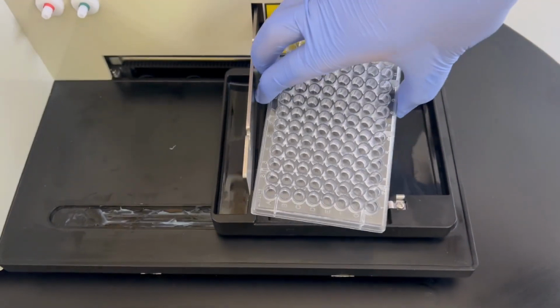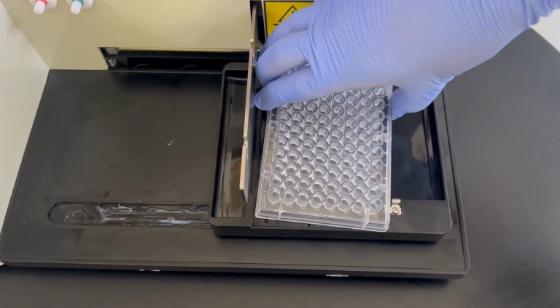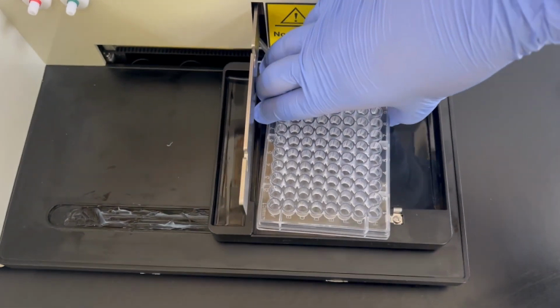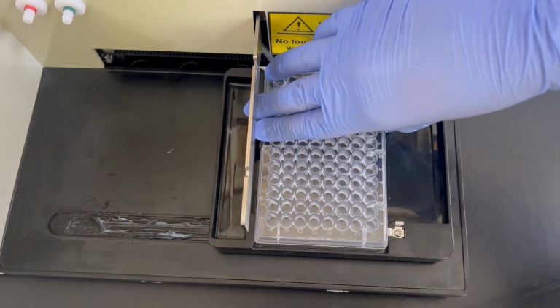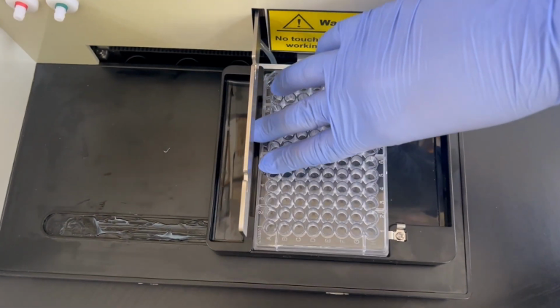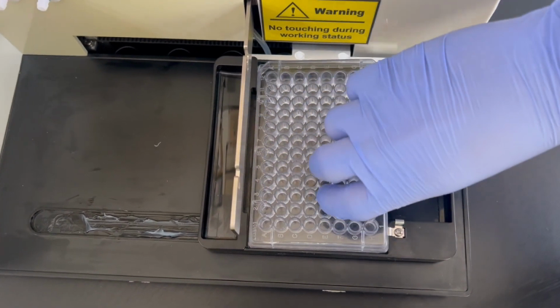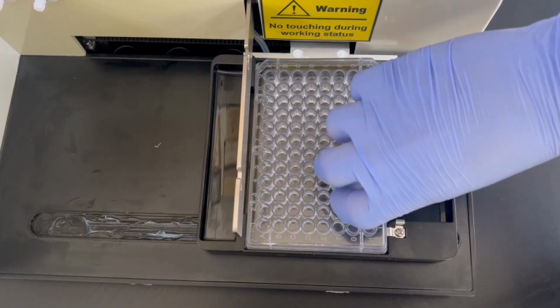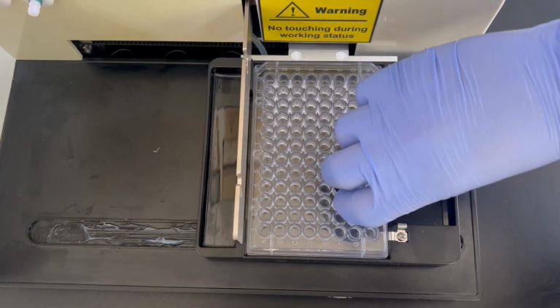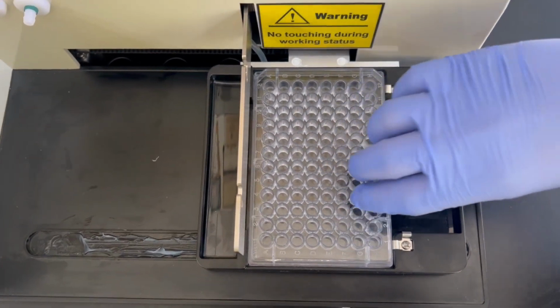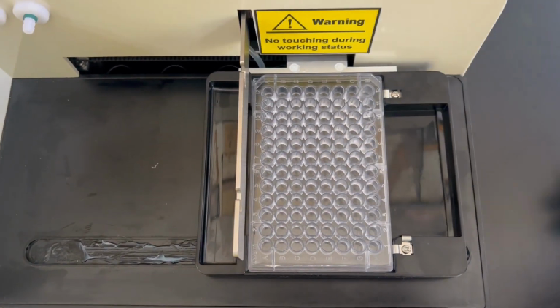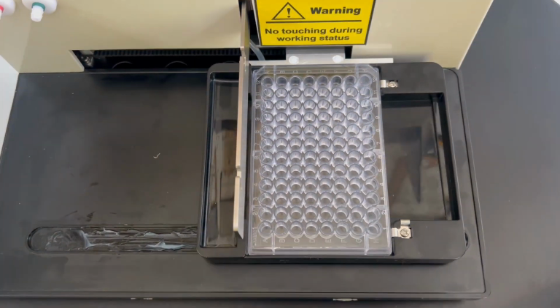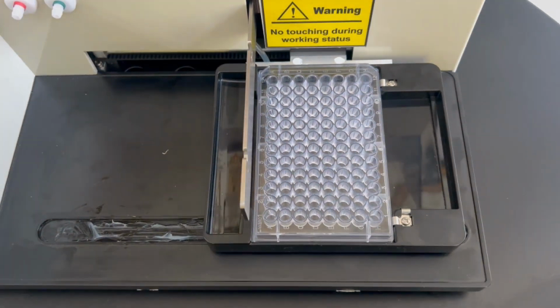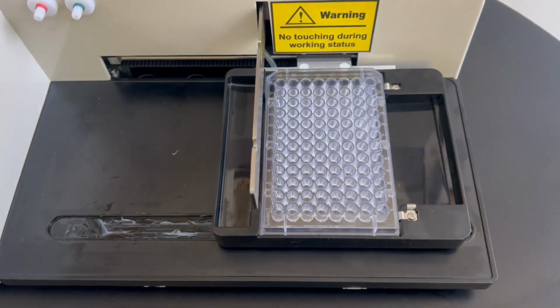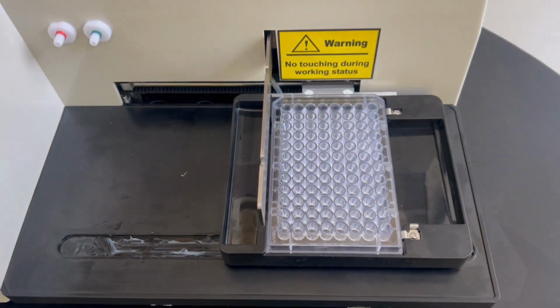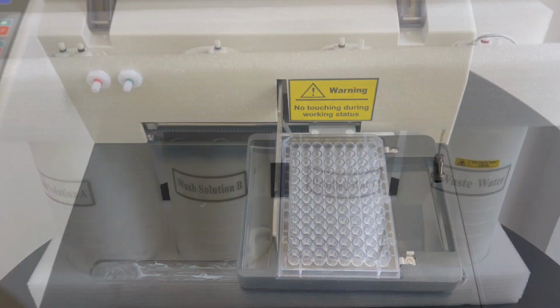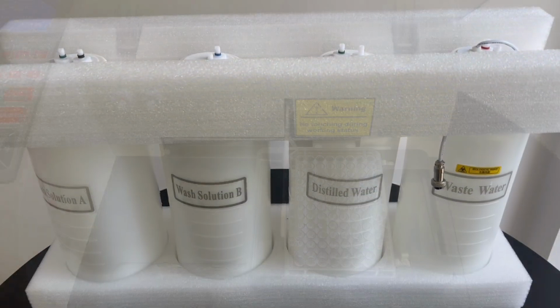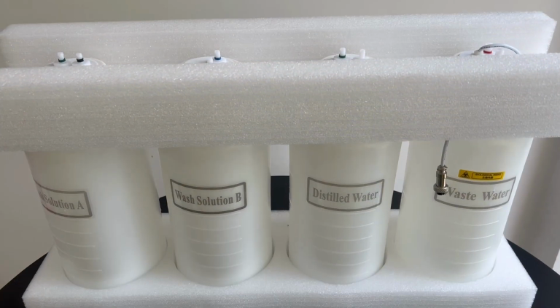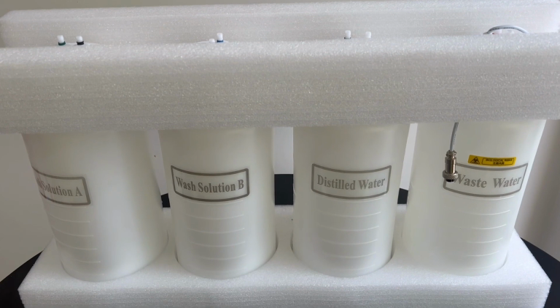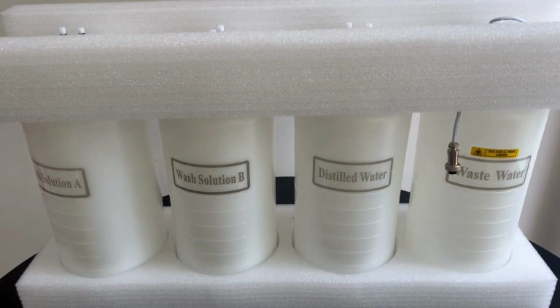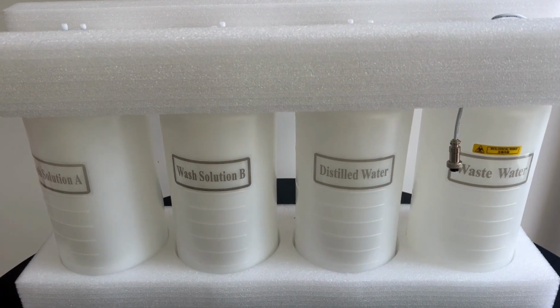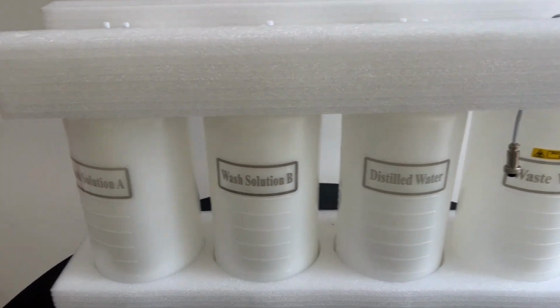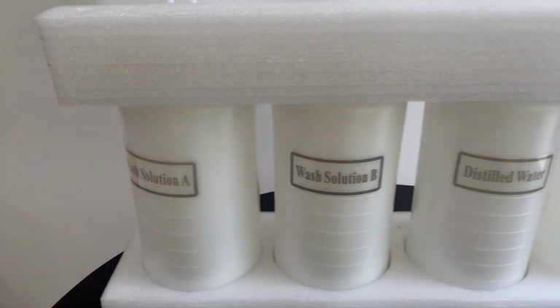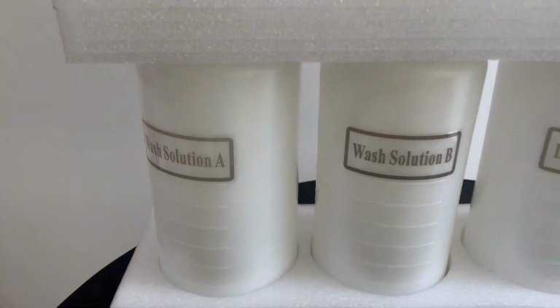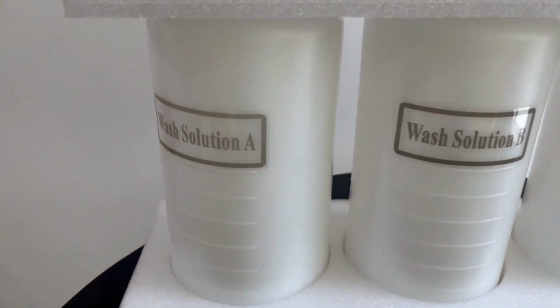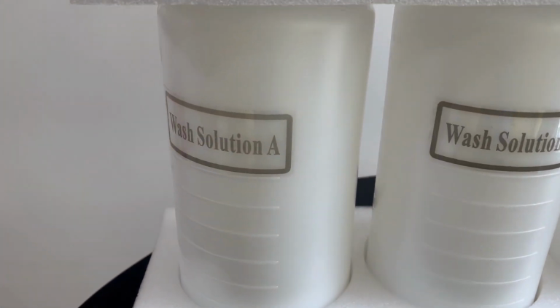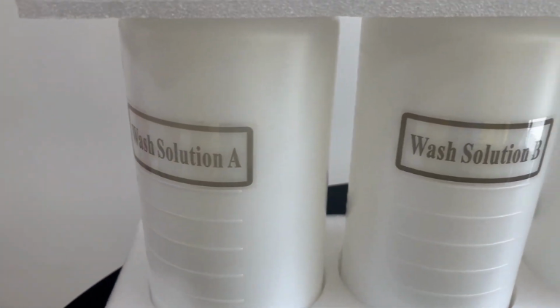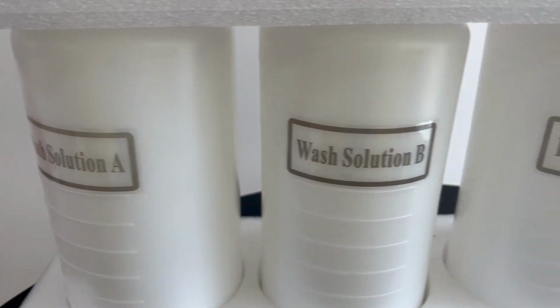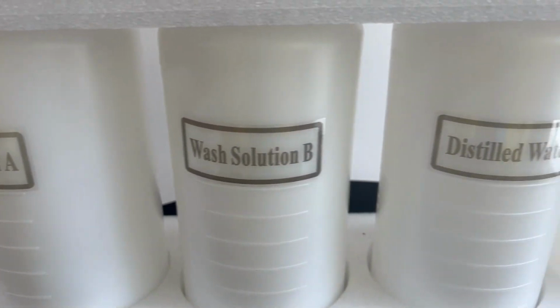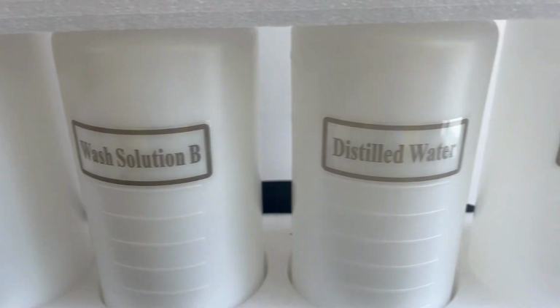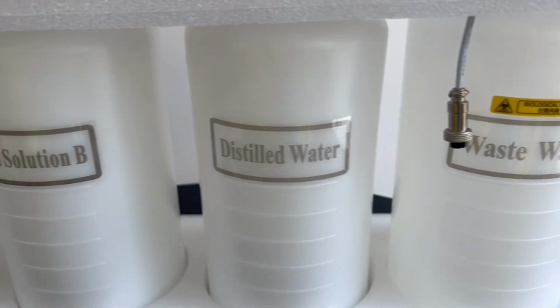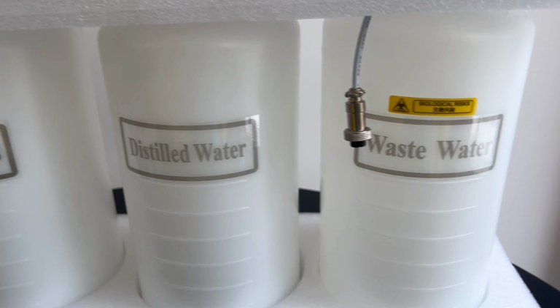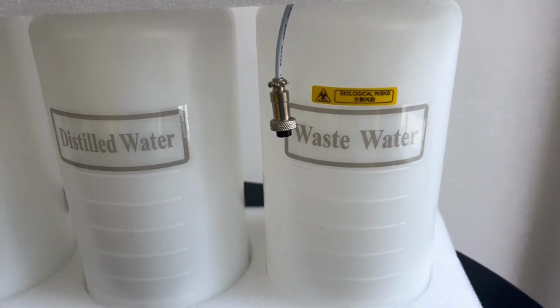The wash bottle filter effectively prevents sediment from entering the solution and clogging the pipes, ensuring optimal performance. Our advanced pump pressure control technology maintains smooth operation throughout the washing process.